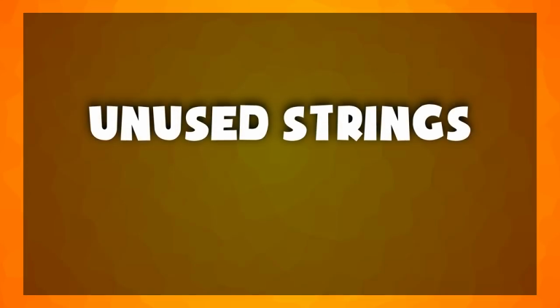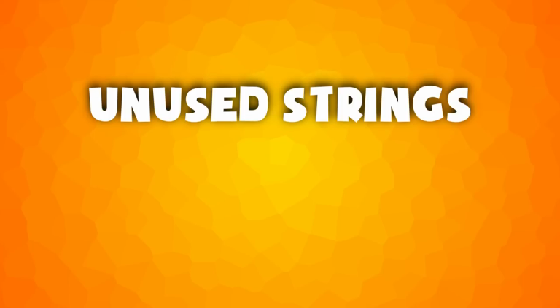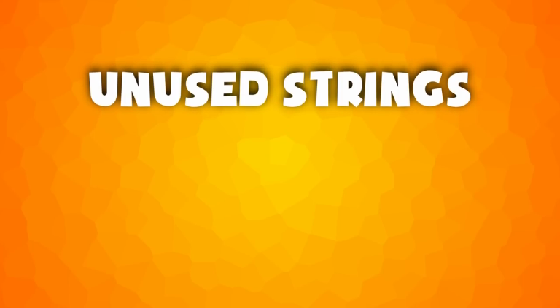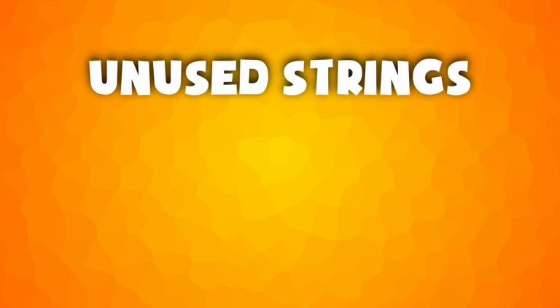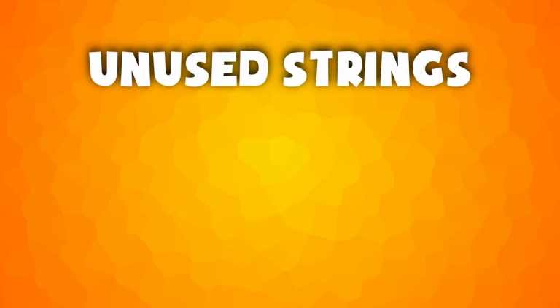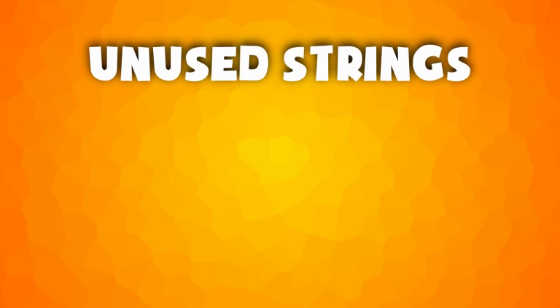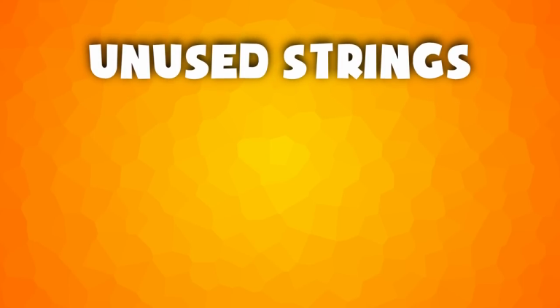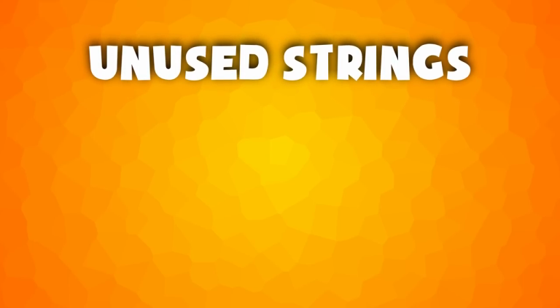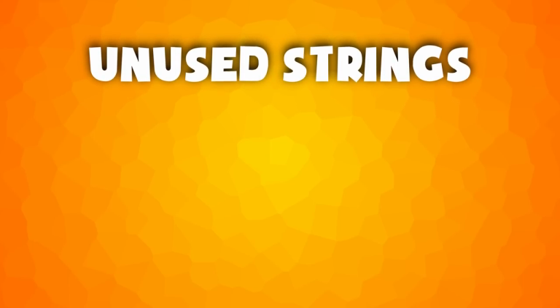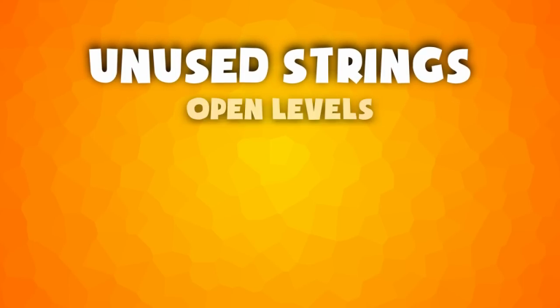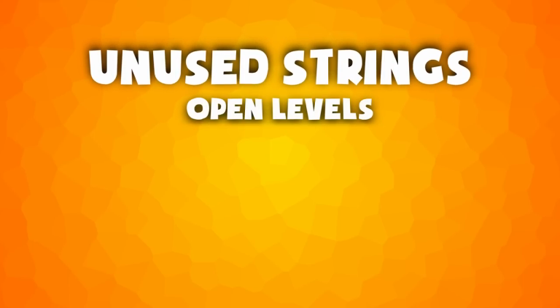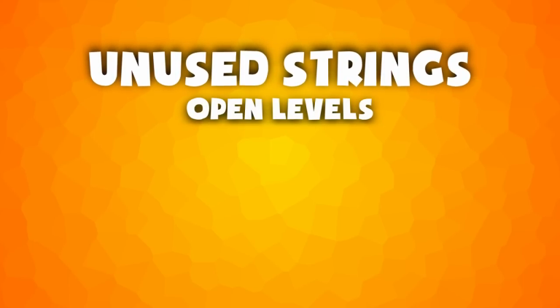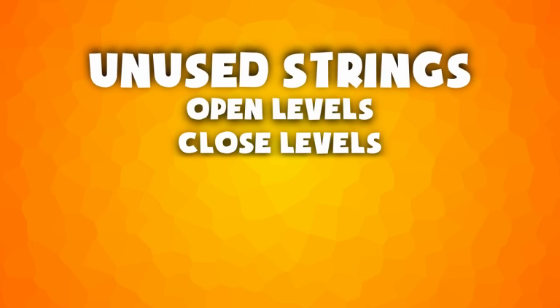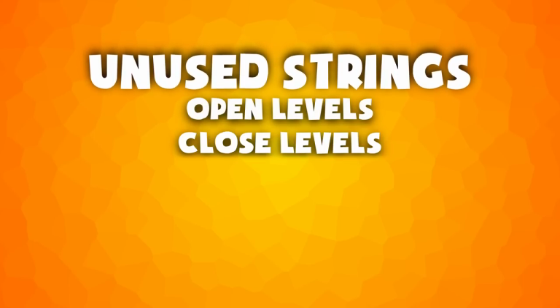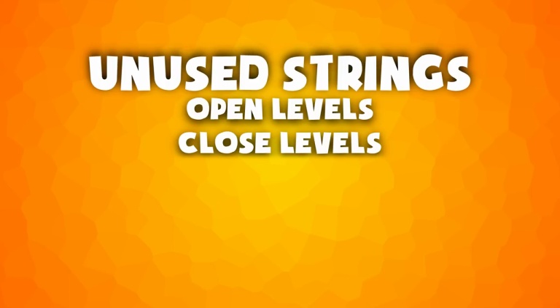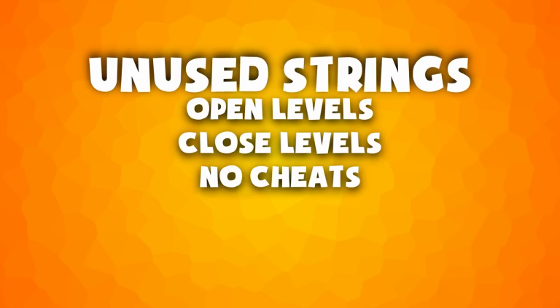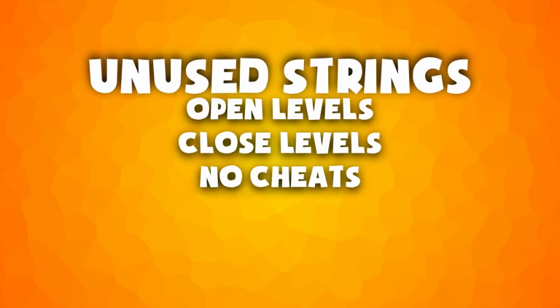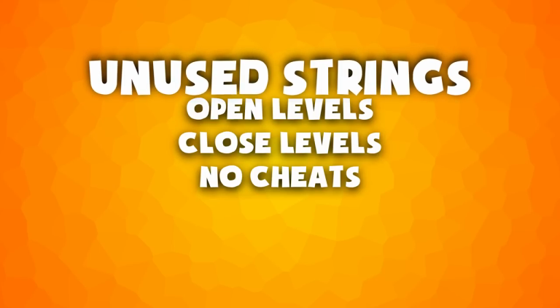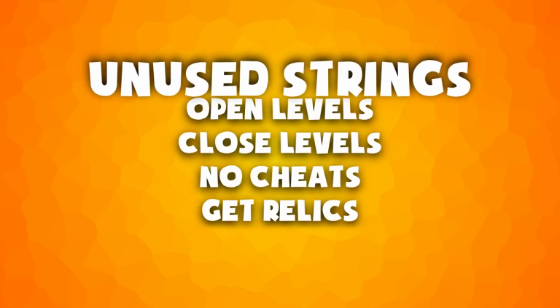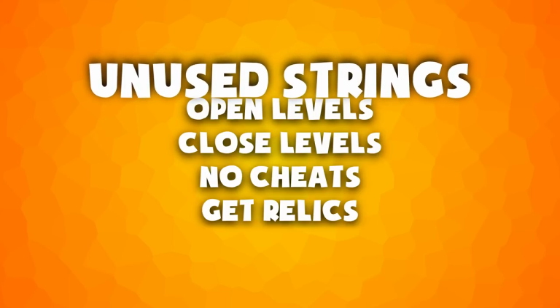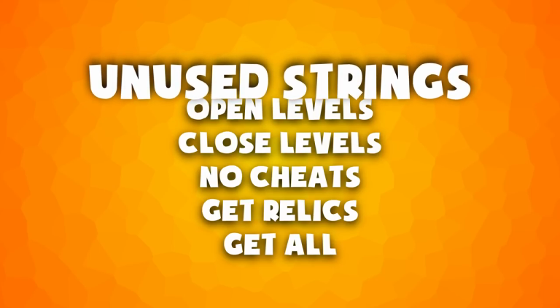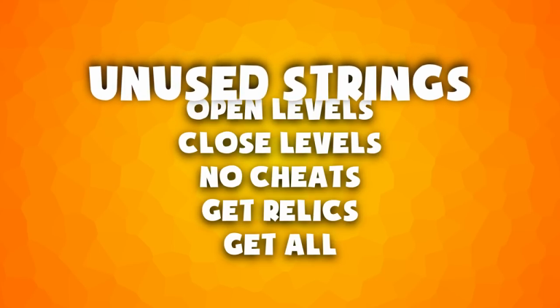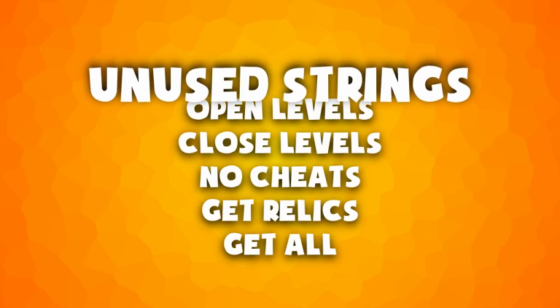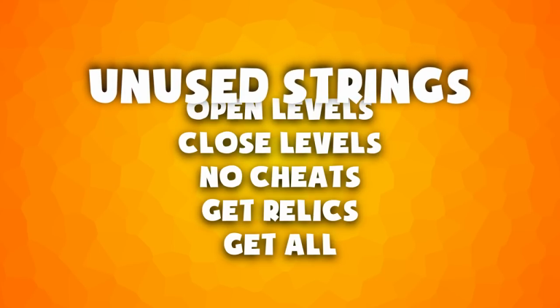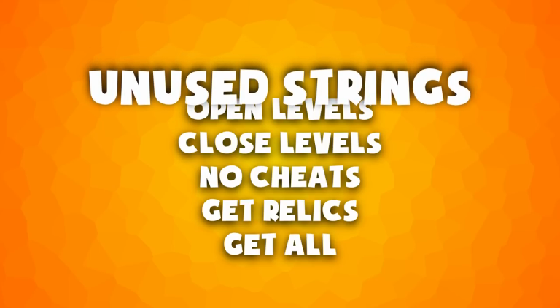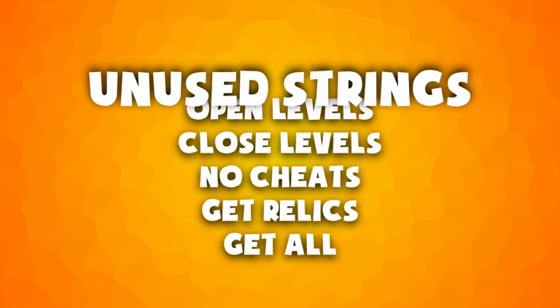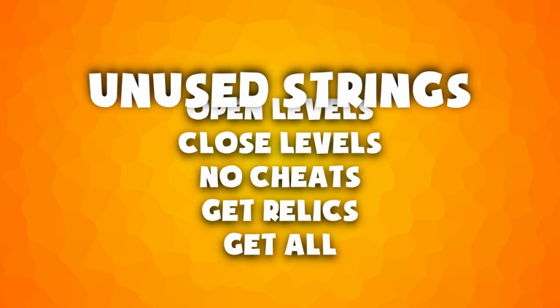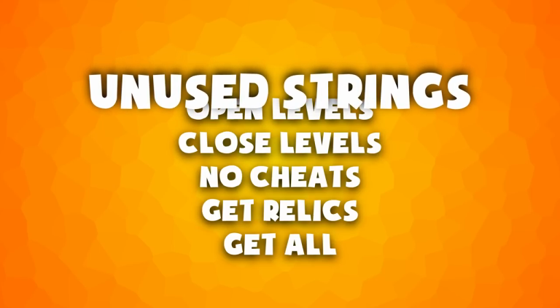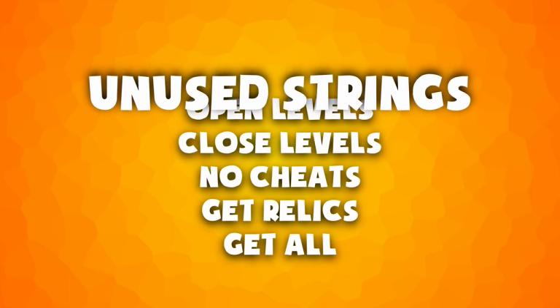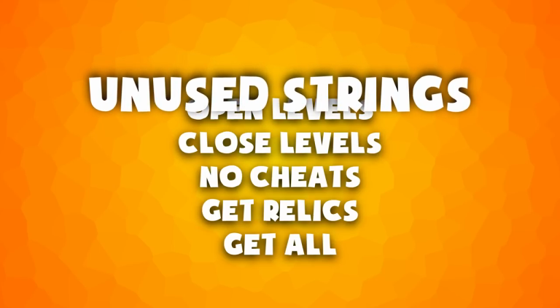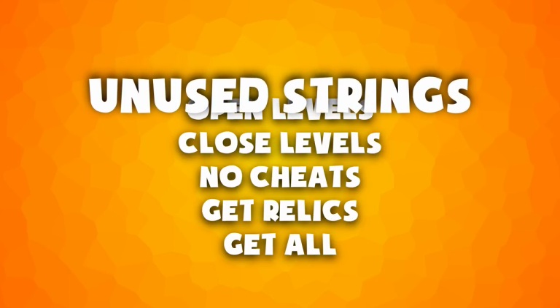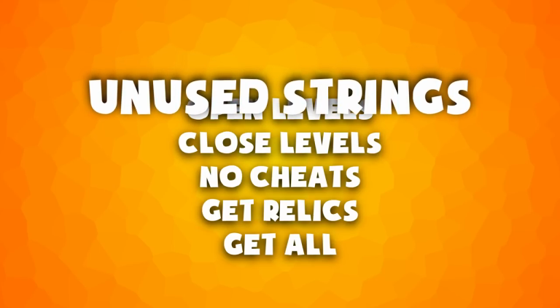Some unused strings of text exist in the final game, saying: open levels, closed levels, no cheats, get relics and get all. These were very likely used for debugging purposes.